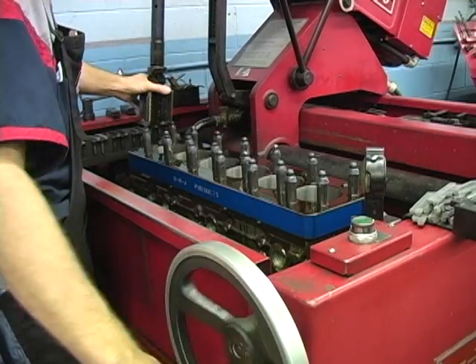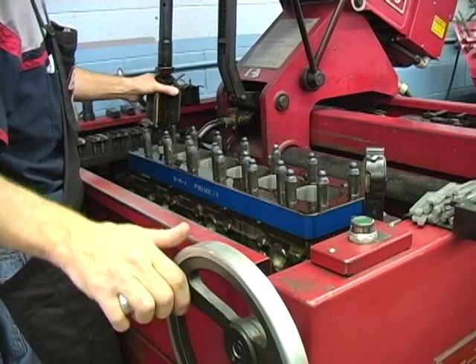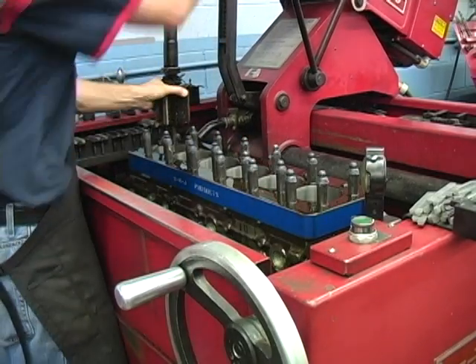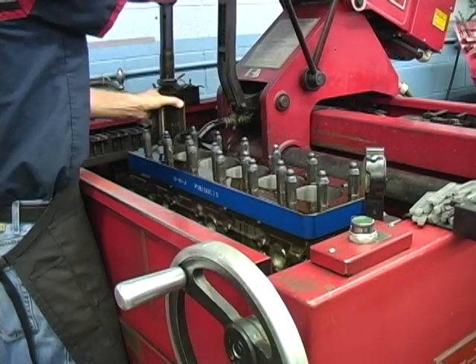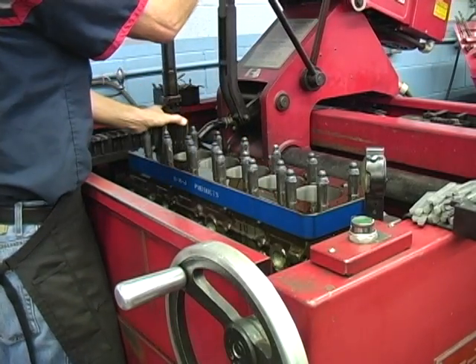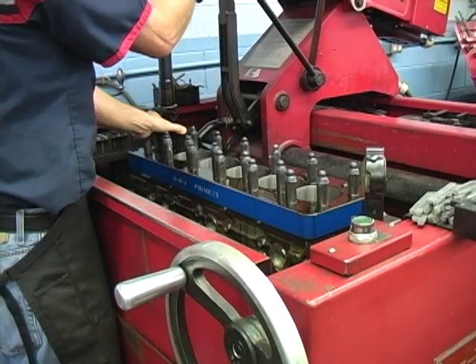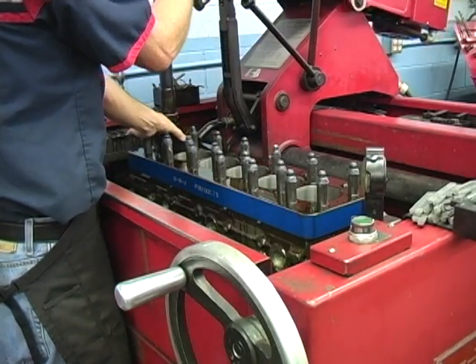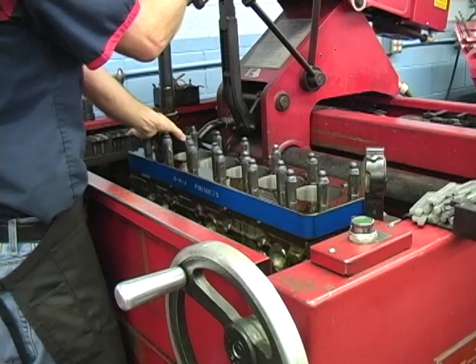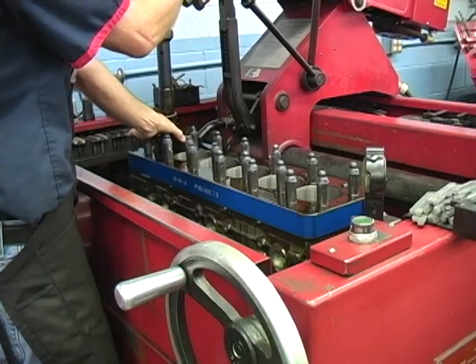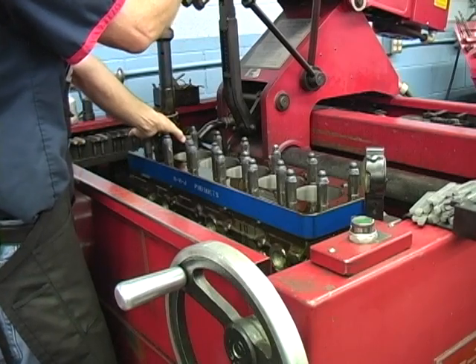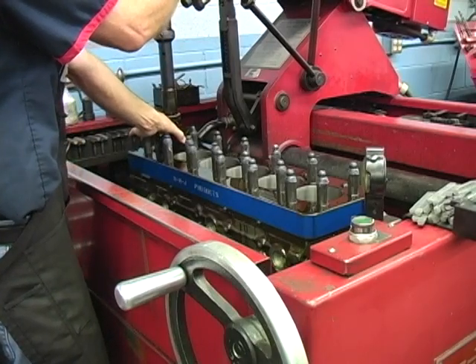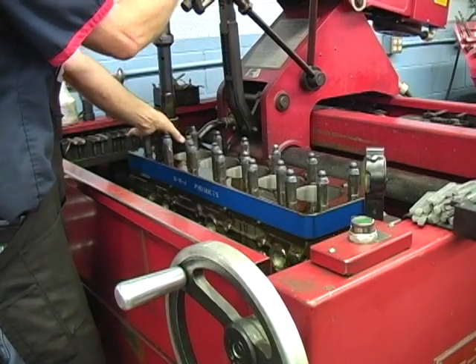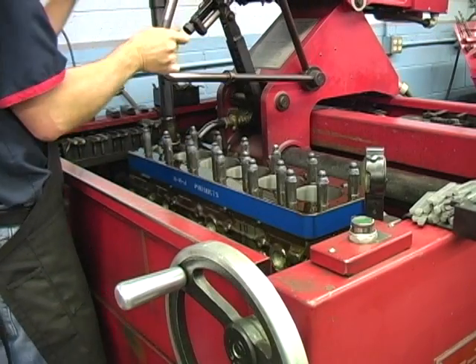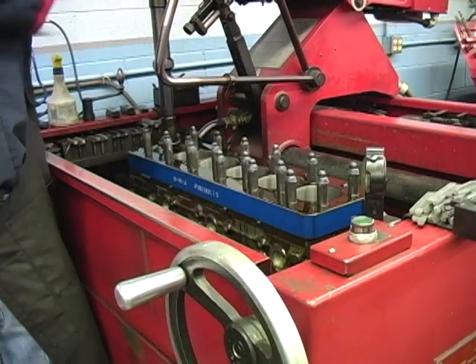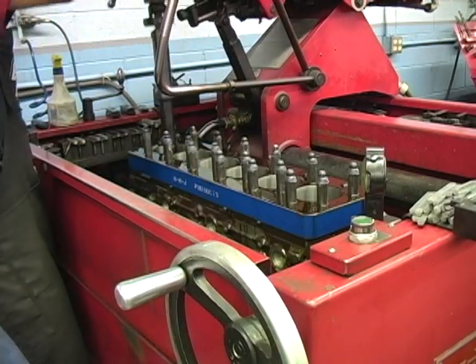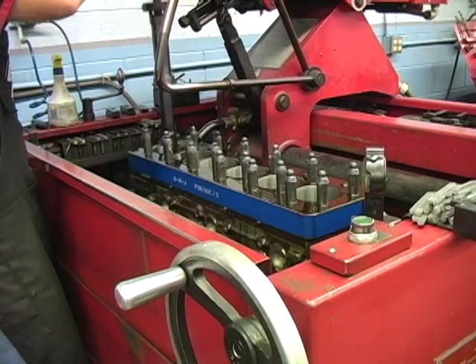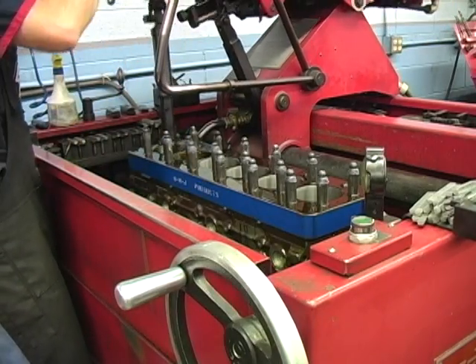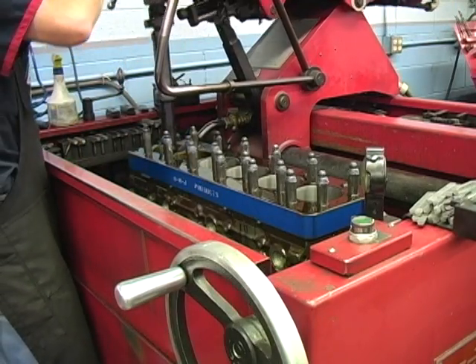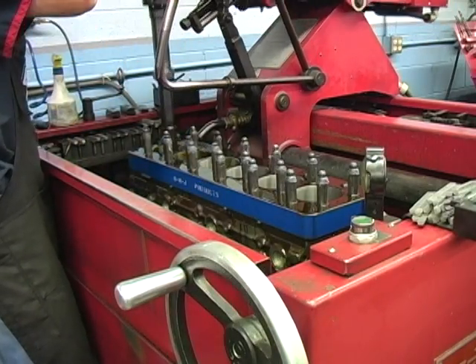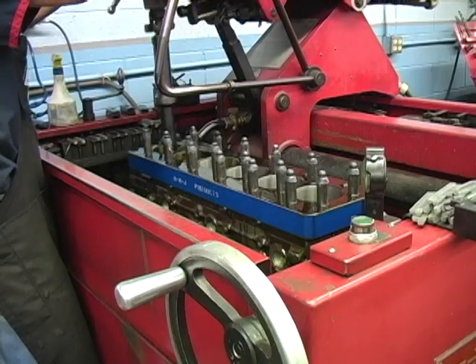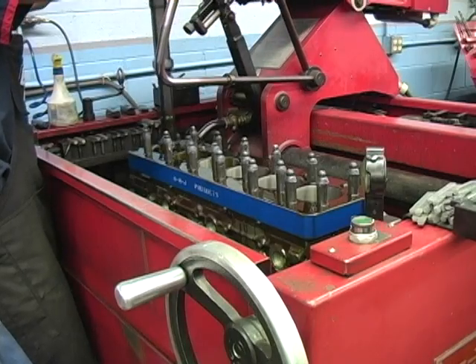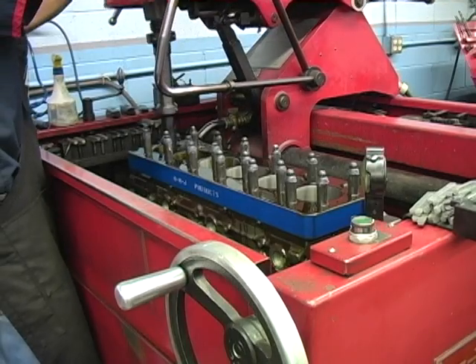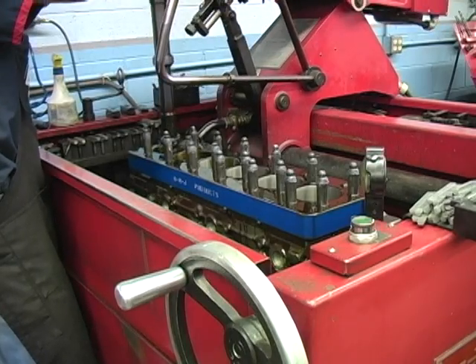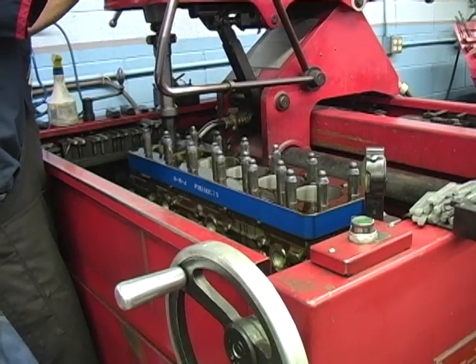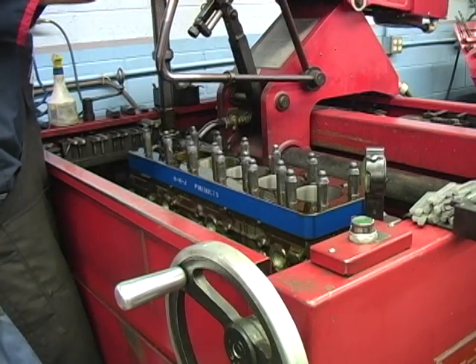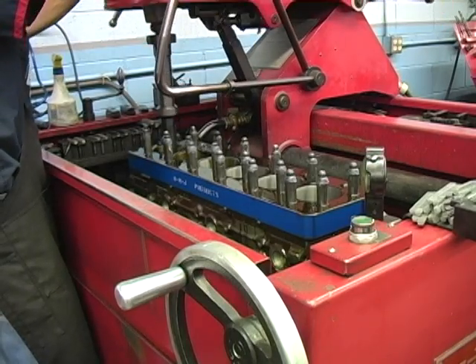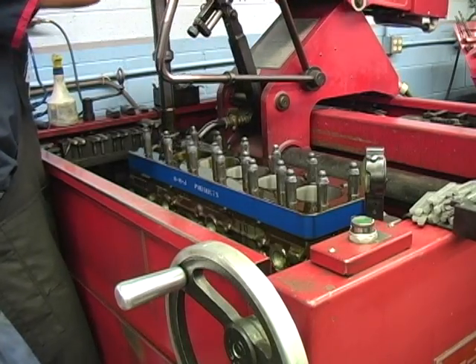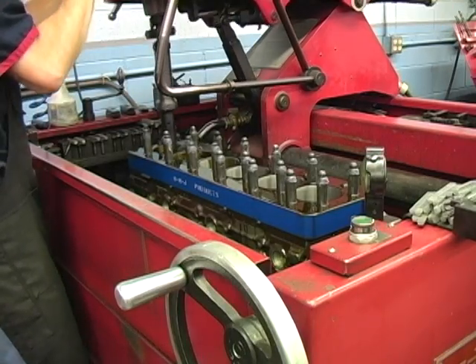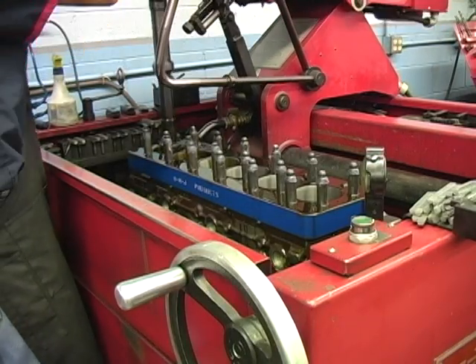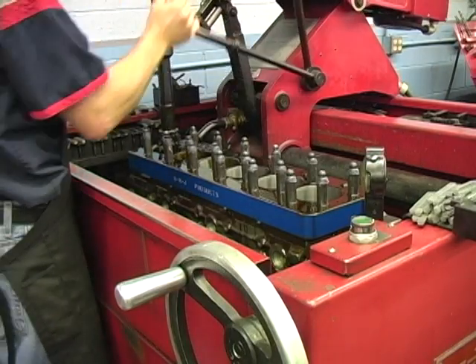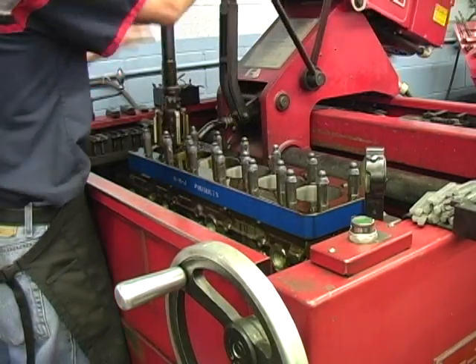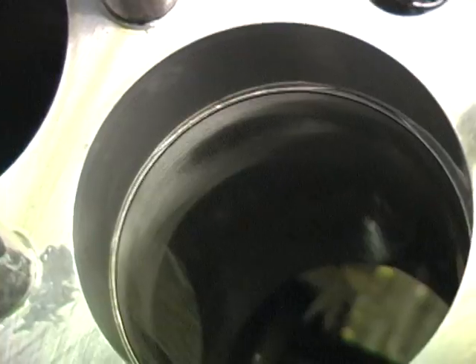Now we are going to demonstrate what happens to a cylinder bore after a deck plate is installed using high performance head studs. With the deck plate installed, we will hone the bore with a few strokes to highlight the low and the high spots.